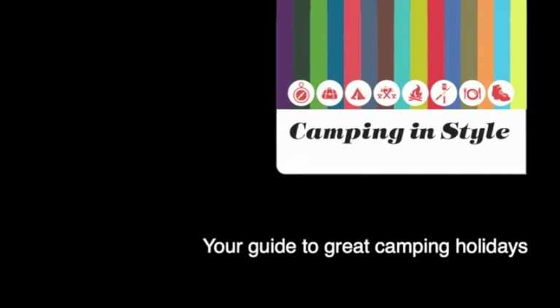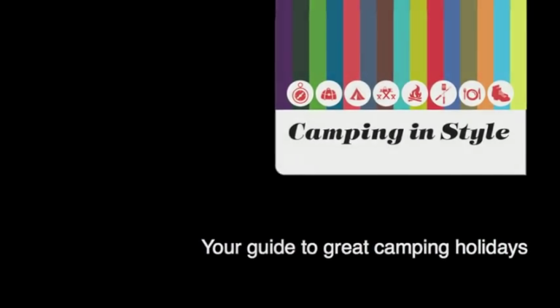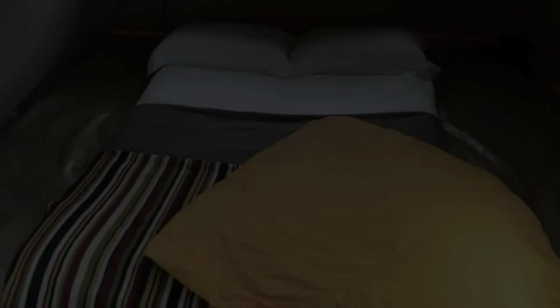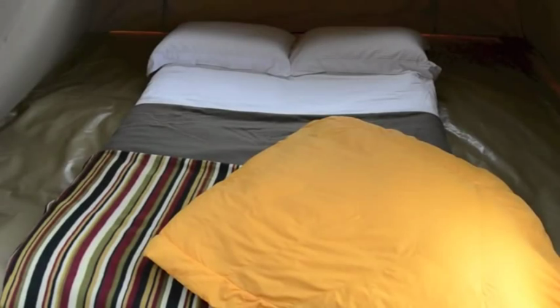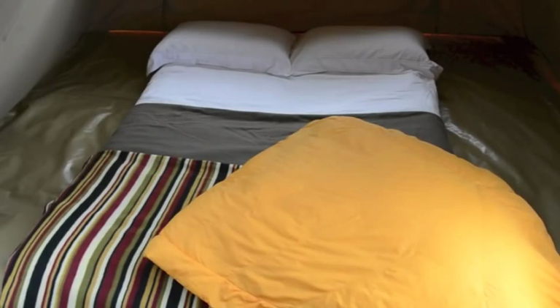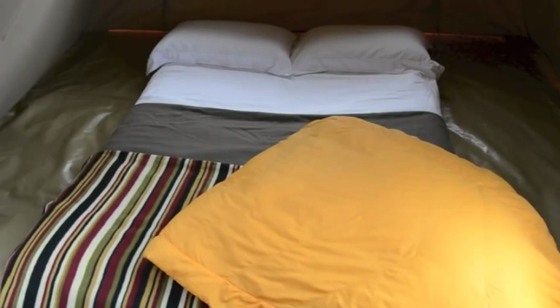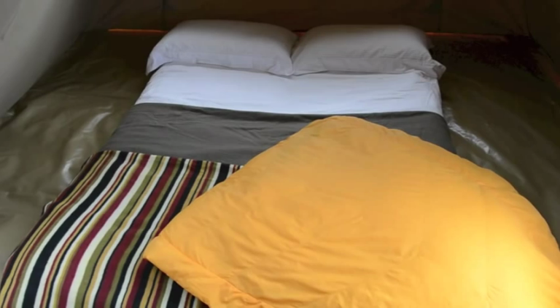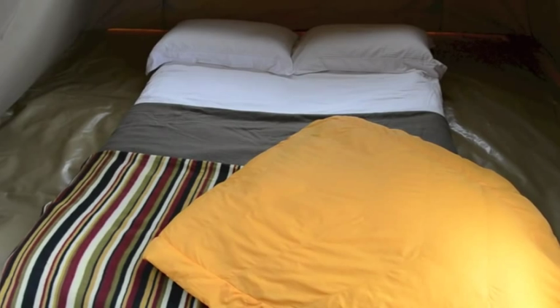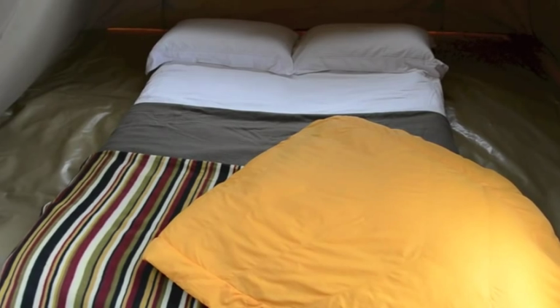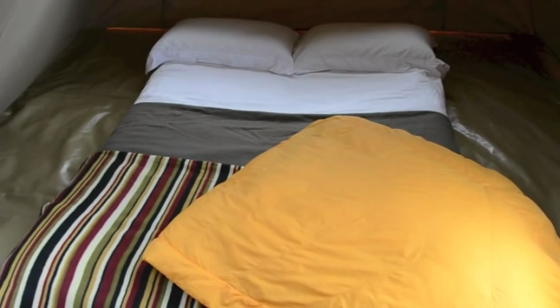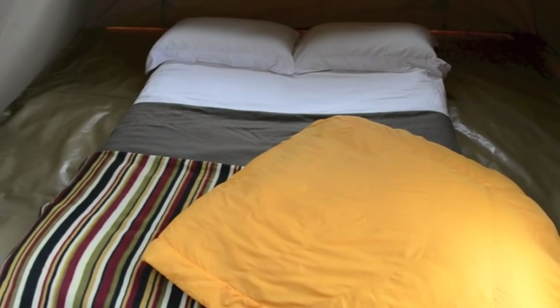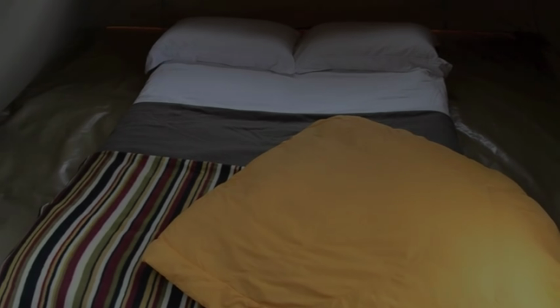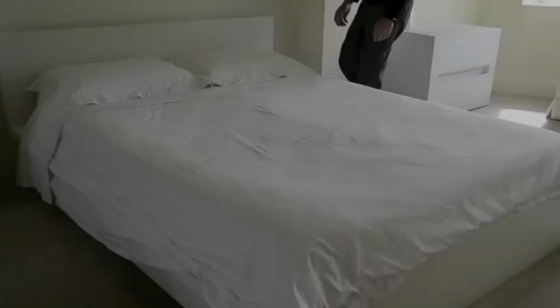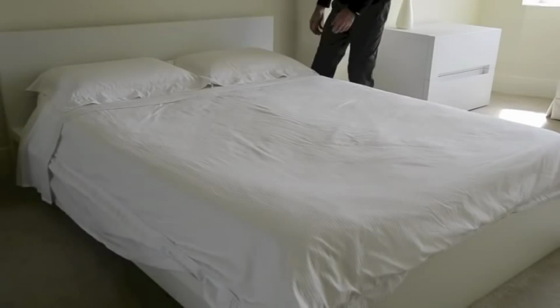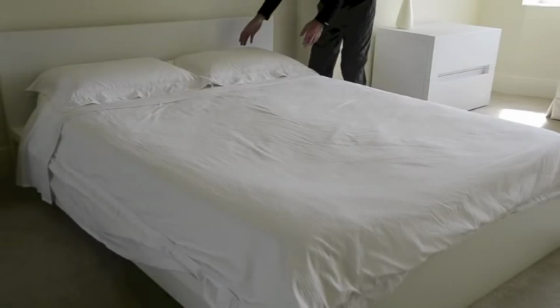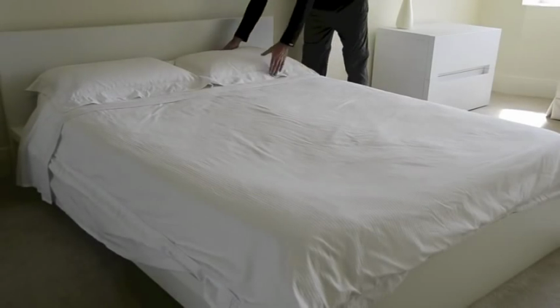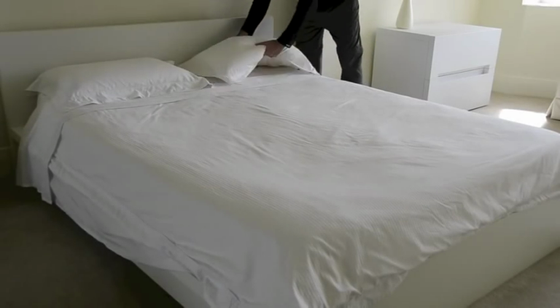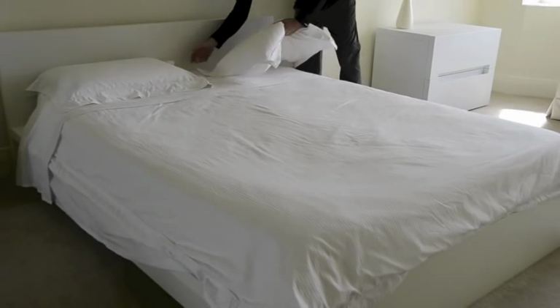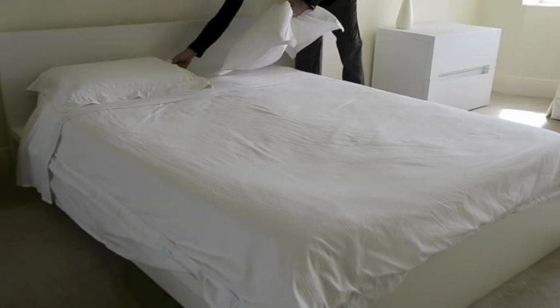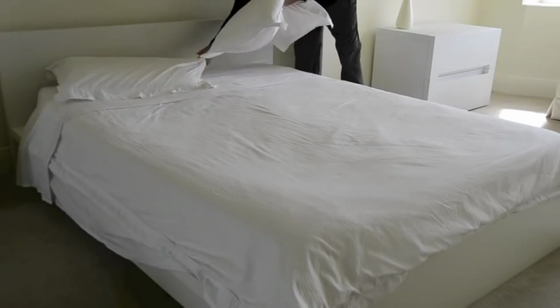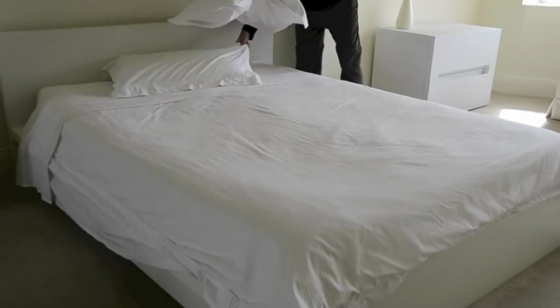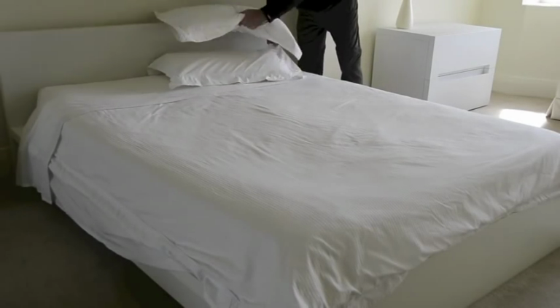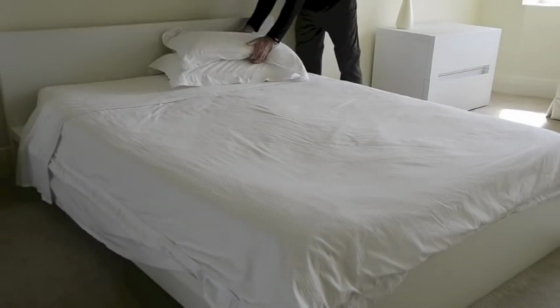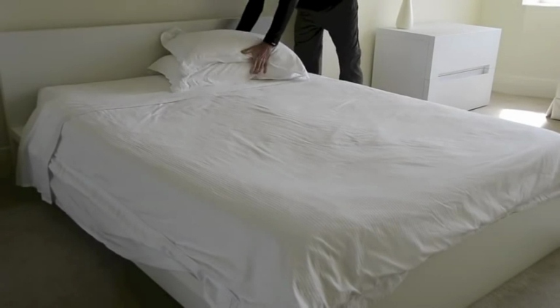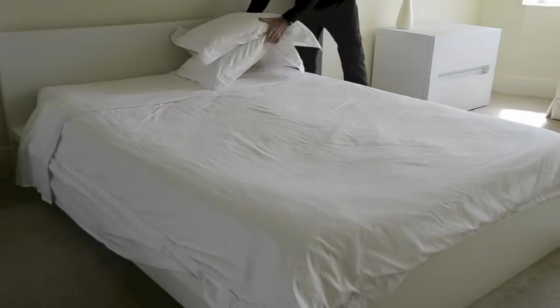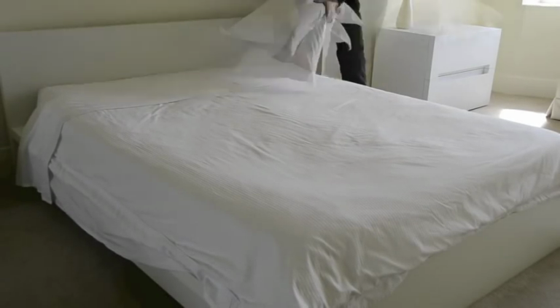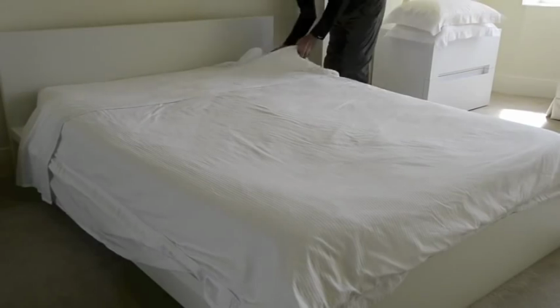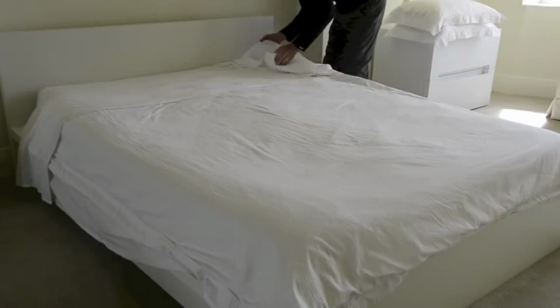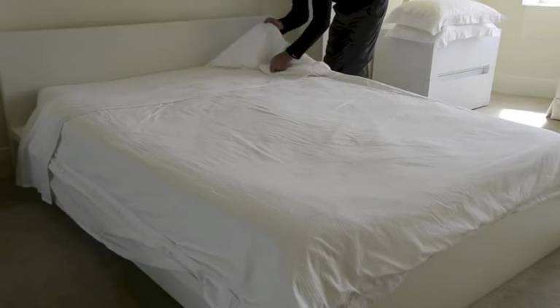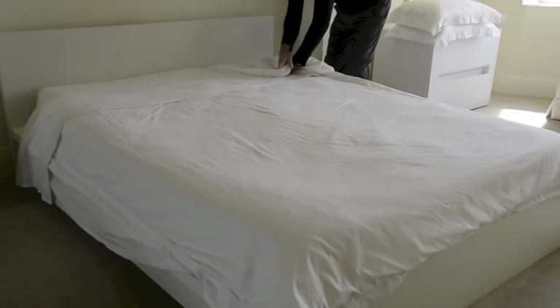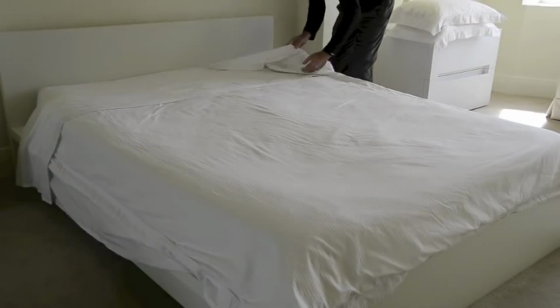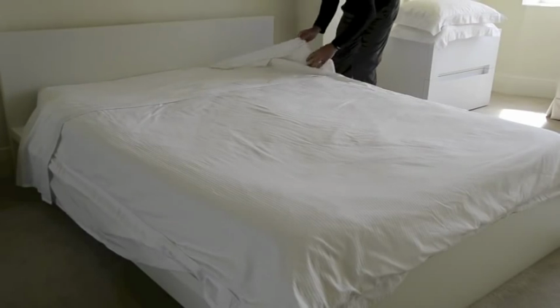For camp bedding, think style. There's no need to use a dedicated camping set — why not use the sheets straight from the bed at home?